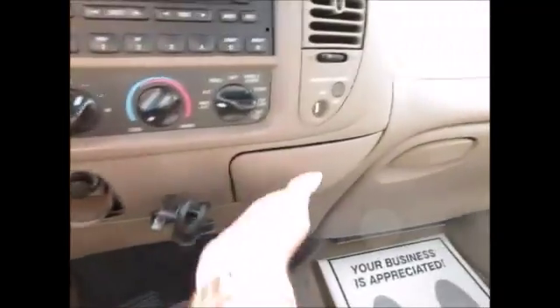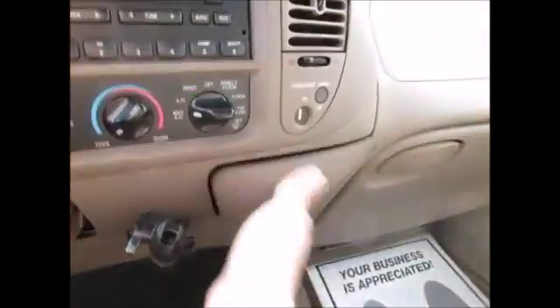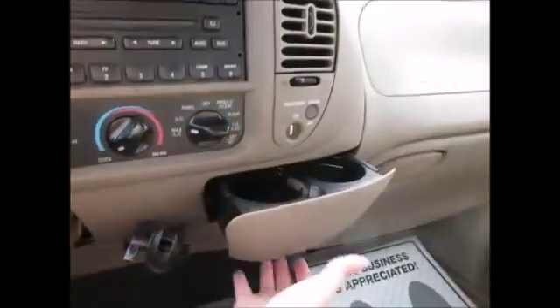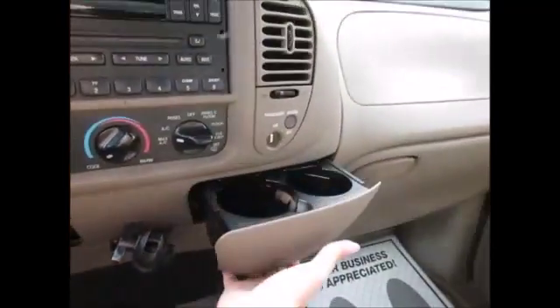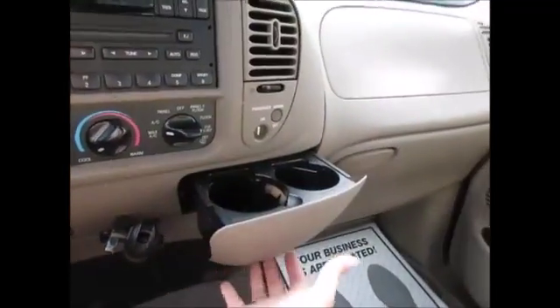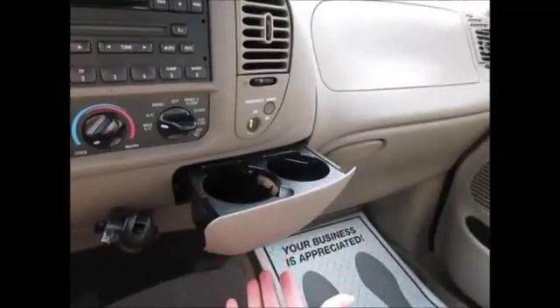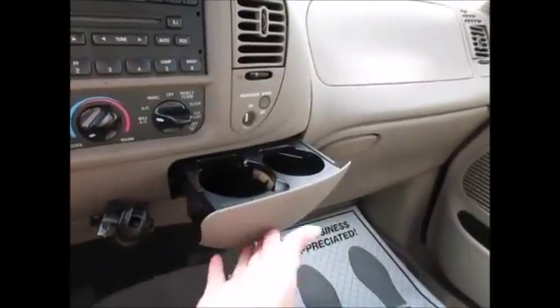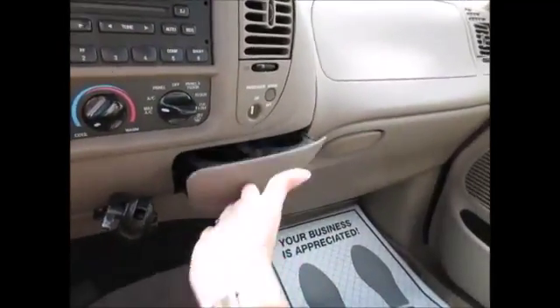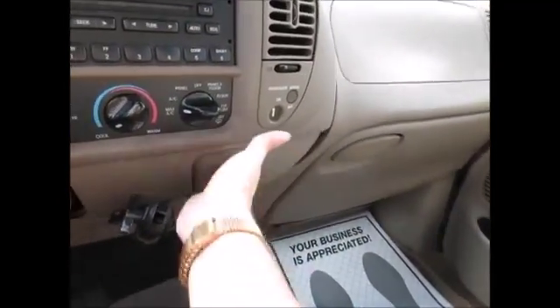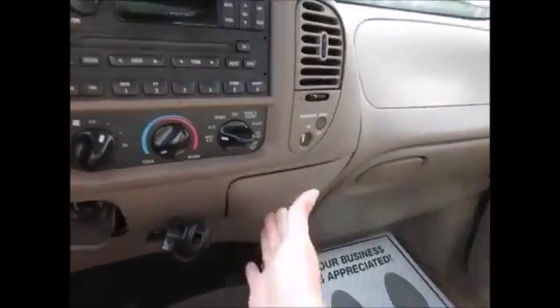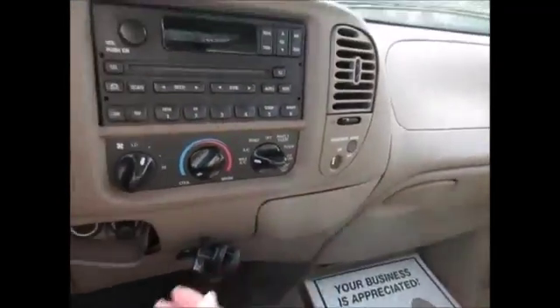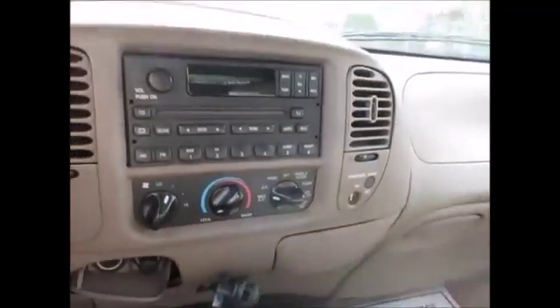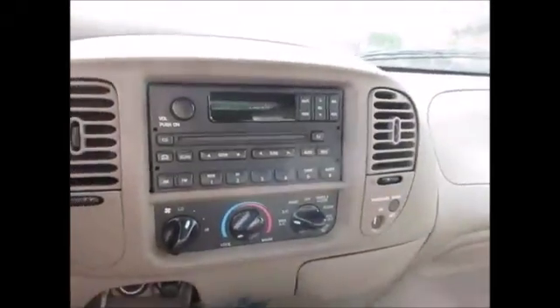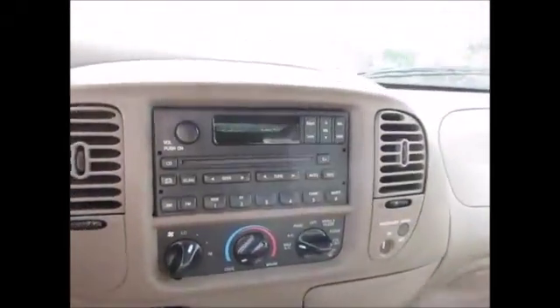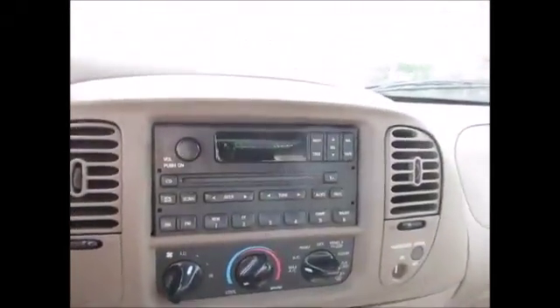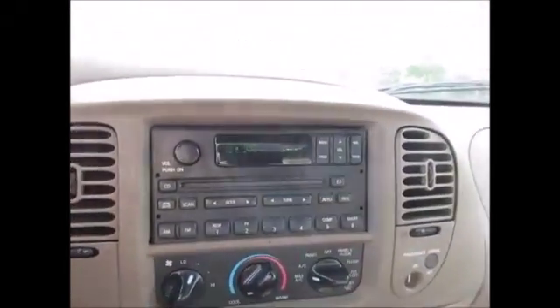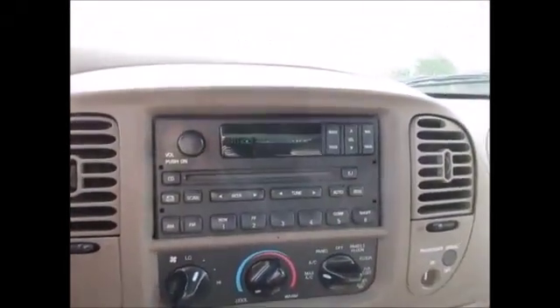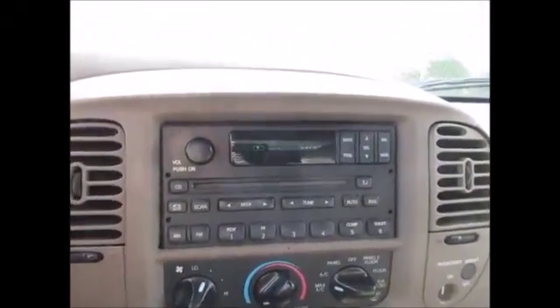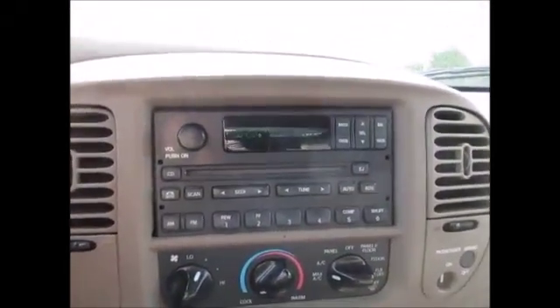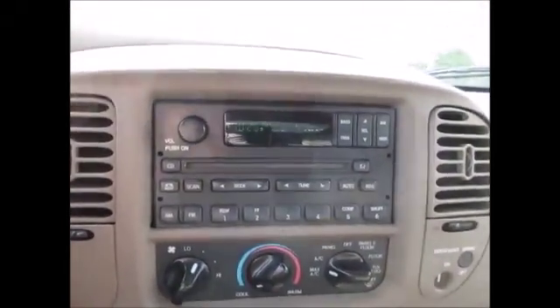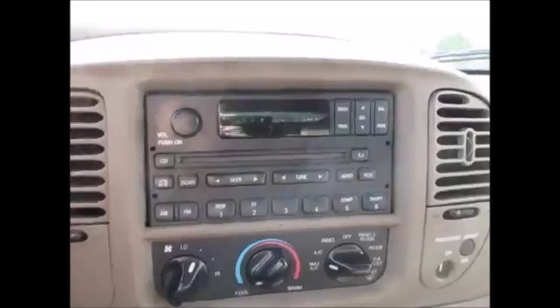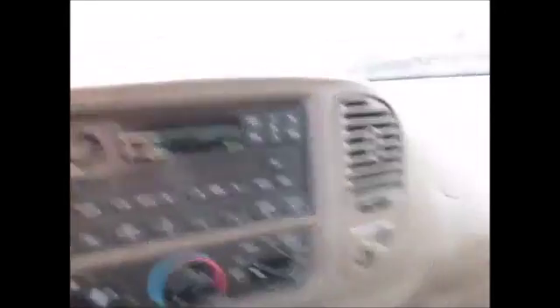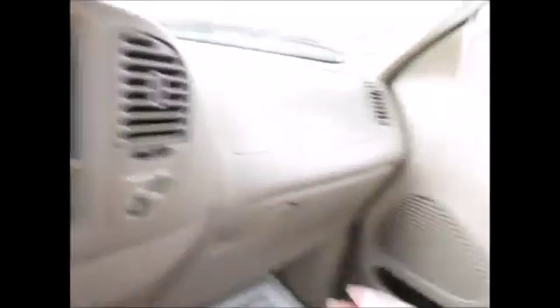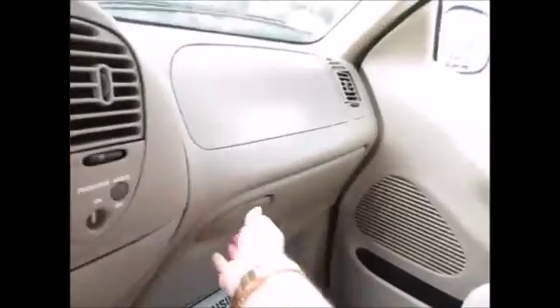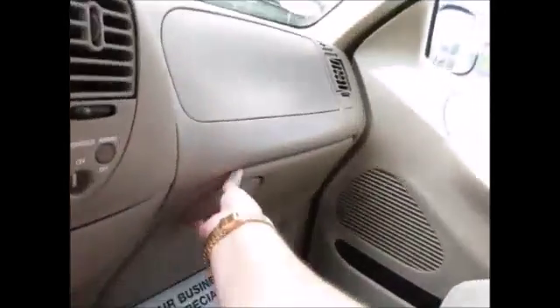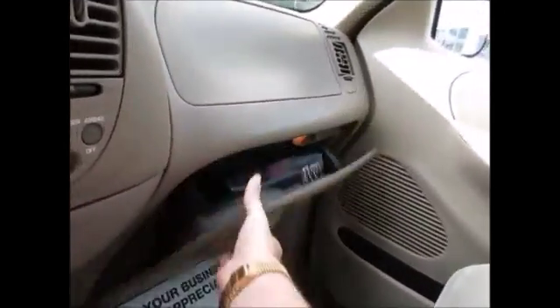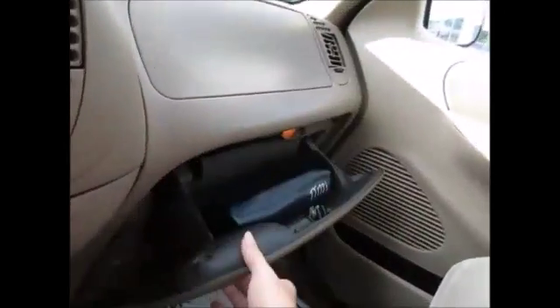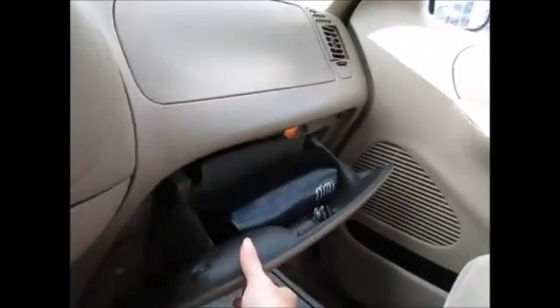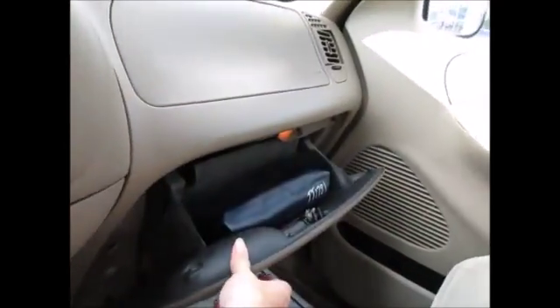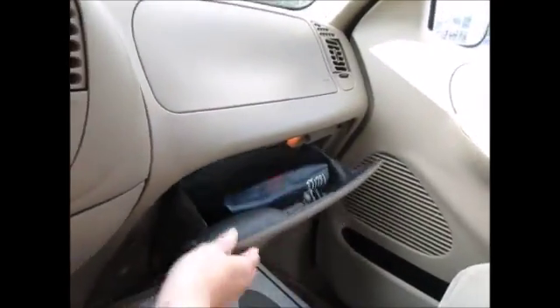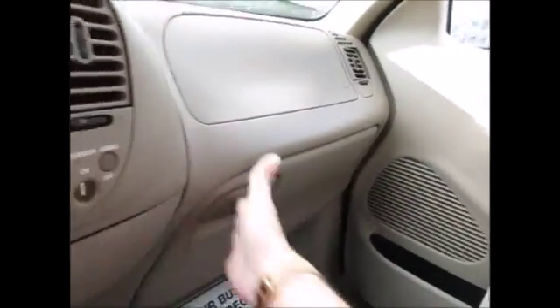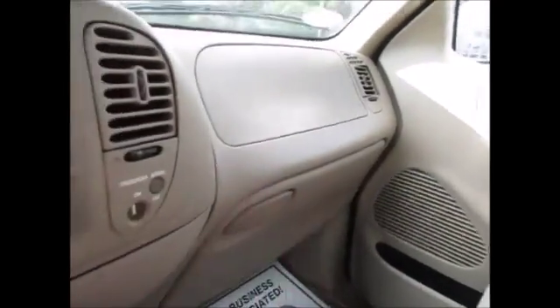There are currently 297,253 miles on the odometer, which is really surprising — I didn't expect it to have that many. Despite that, the condition of the truck is really good. The AC still works really well, the CD player works, and you have the owner's manual in the glove compartment.